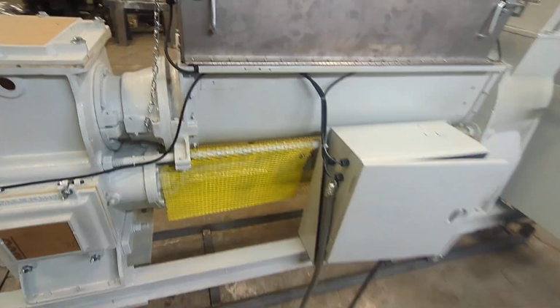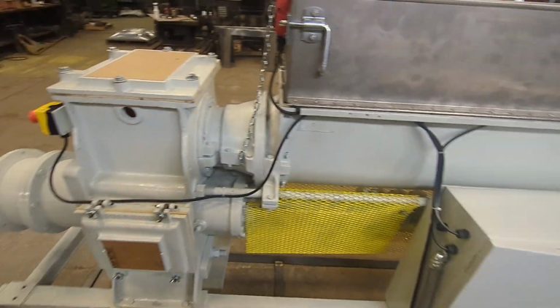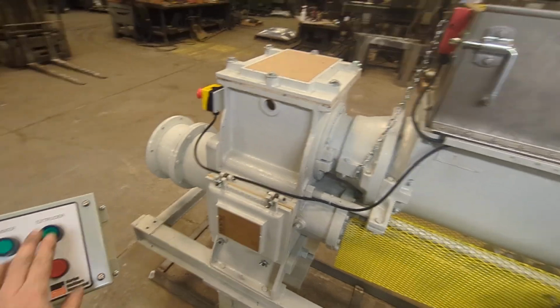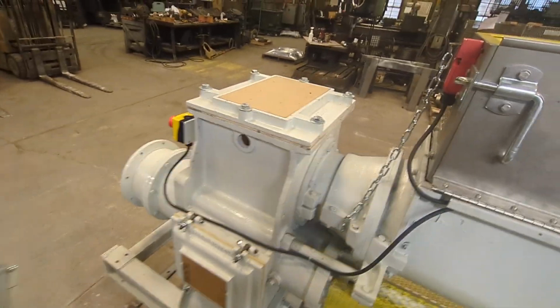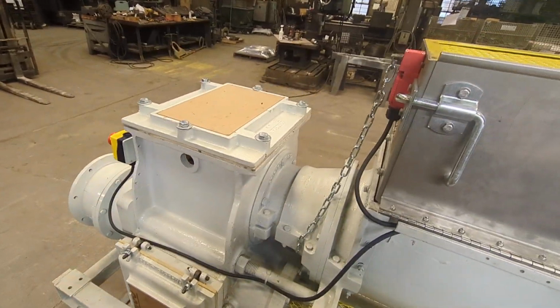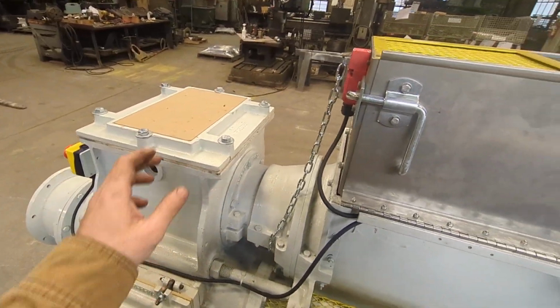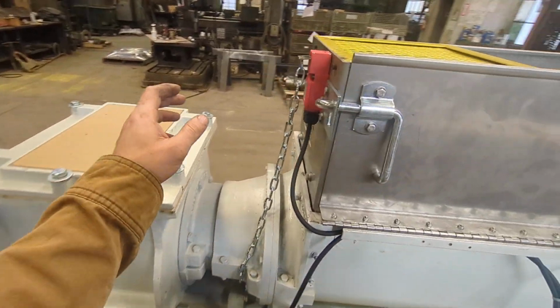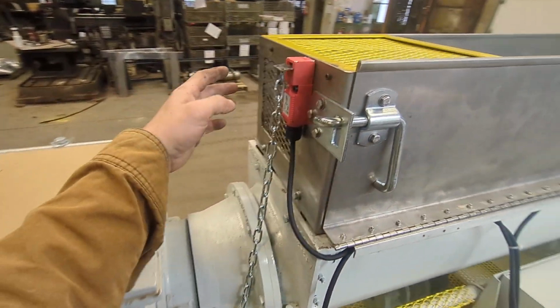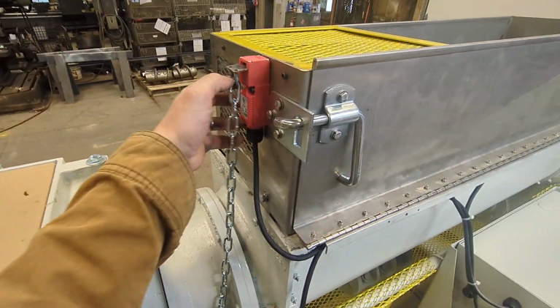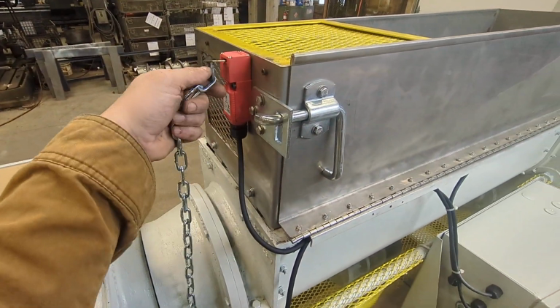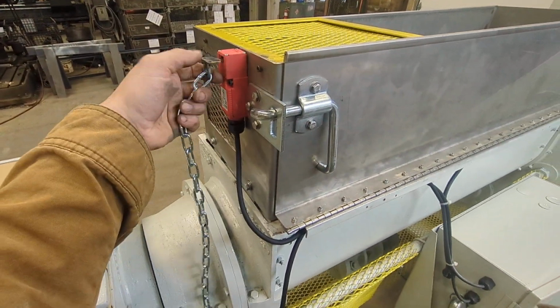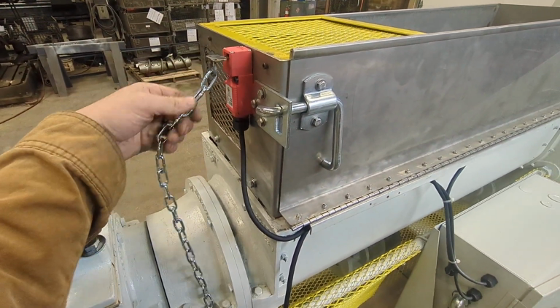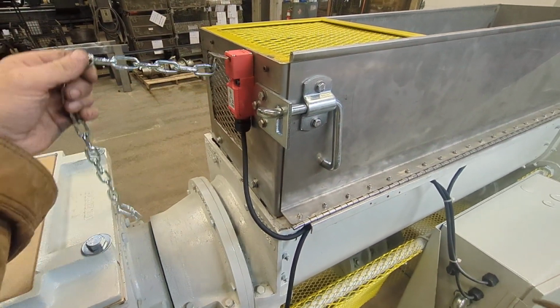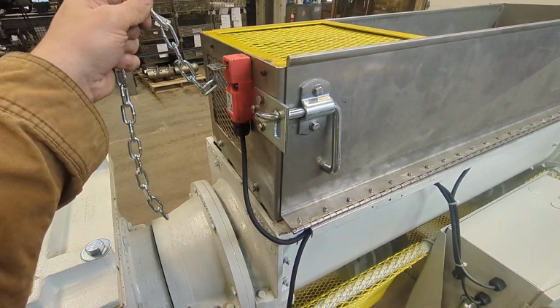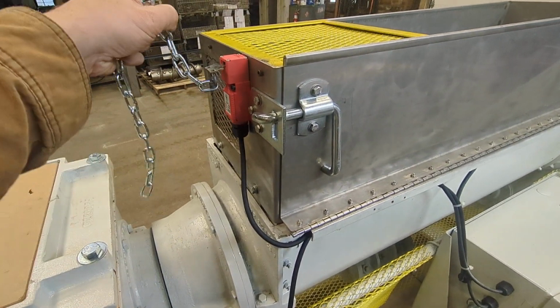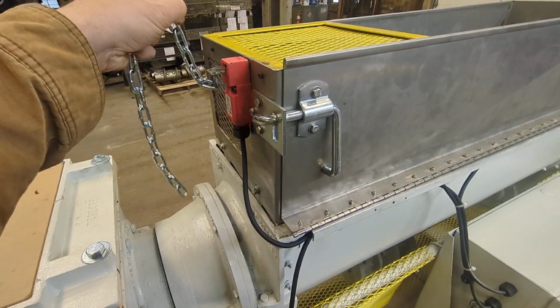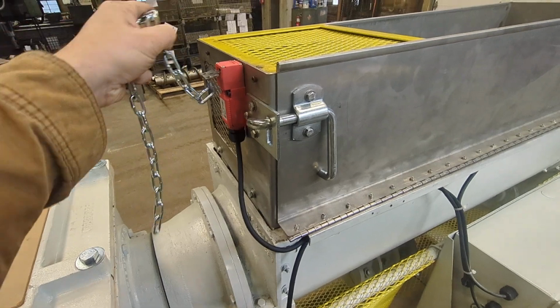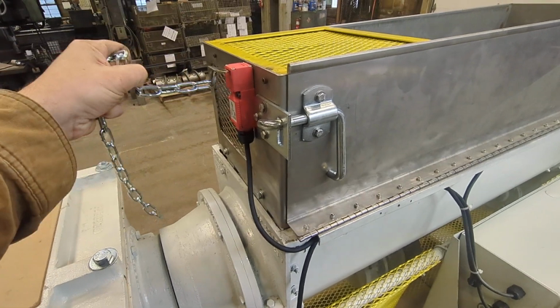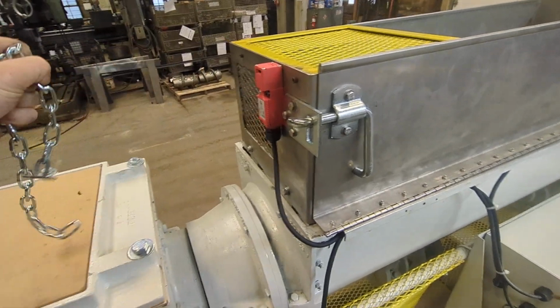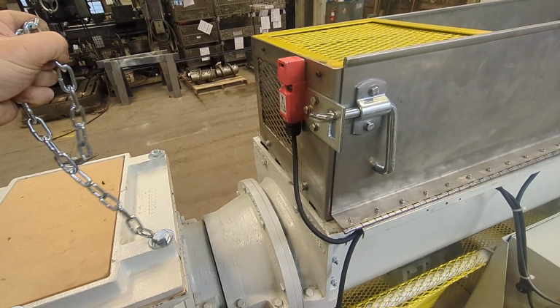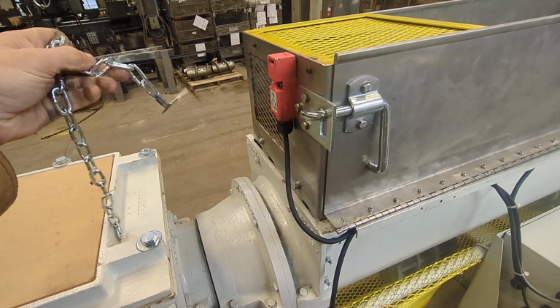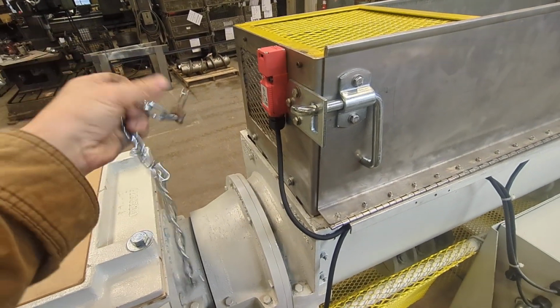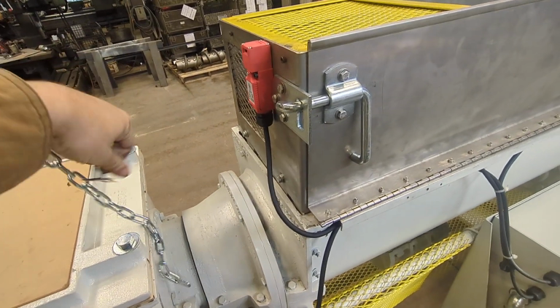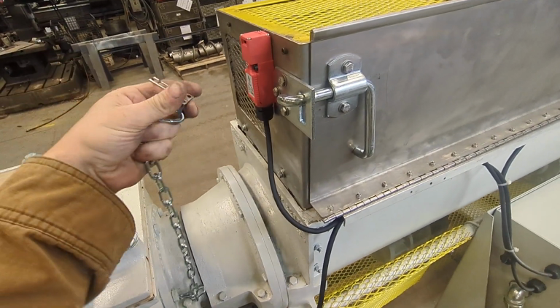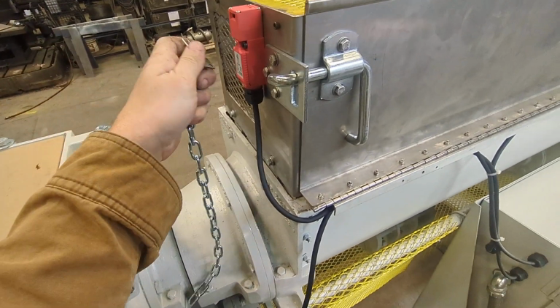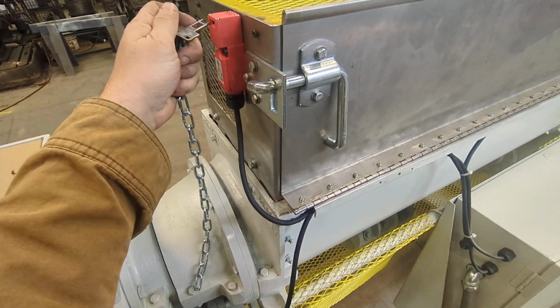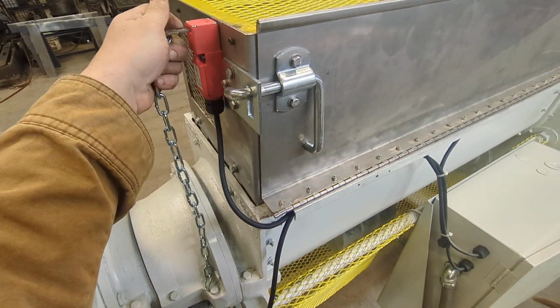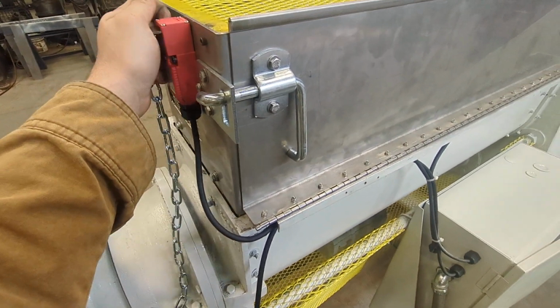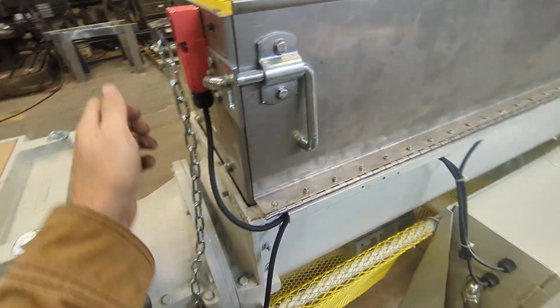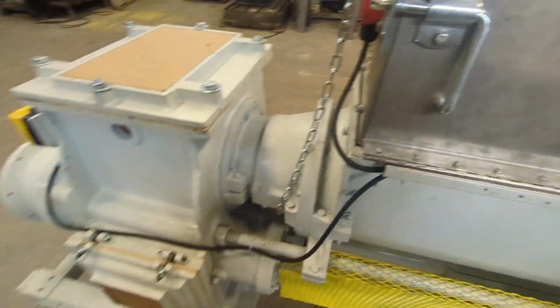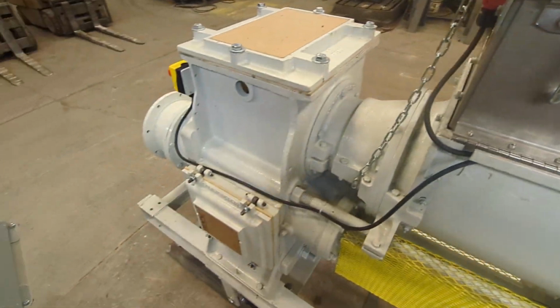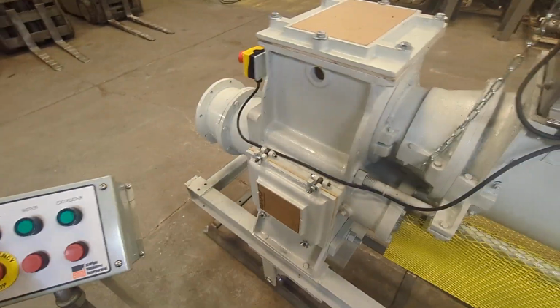This machine is going to be underneath a mezzanine. When it's removed from the mezzanine, this chain needs to be permanently attached to the mezzanine above it. If the machine is rolled out, it won't run for safety.